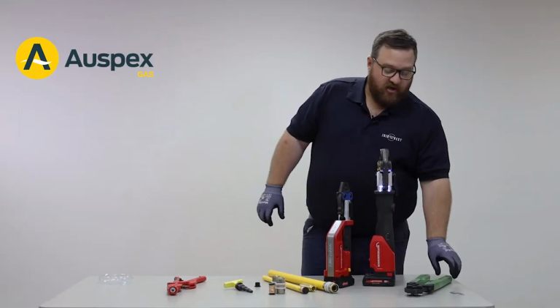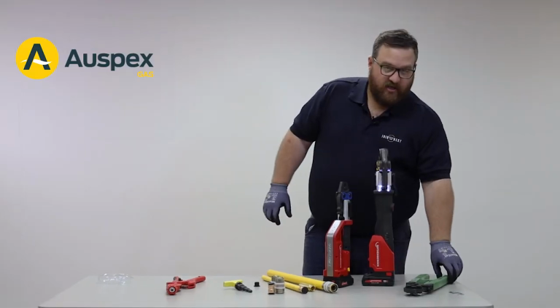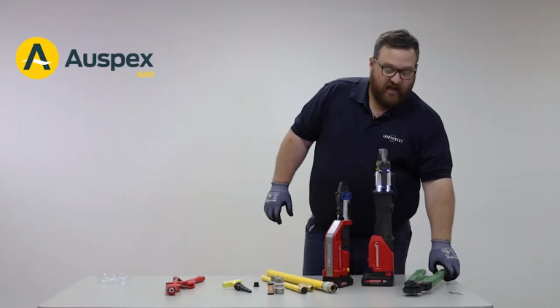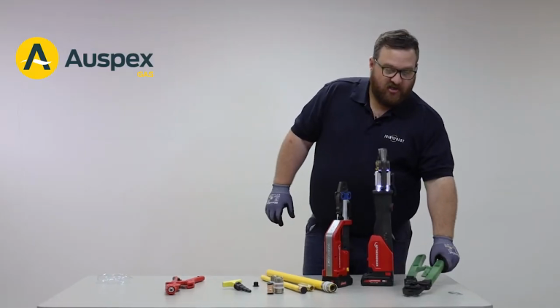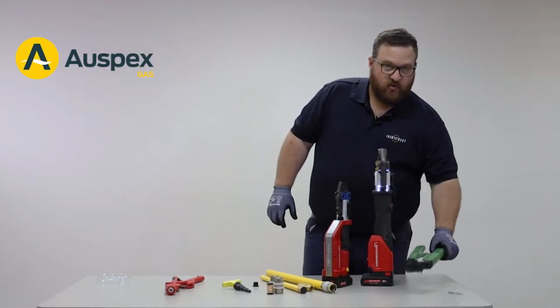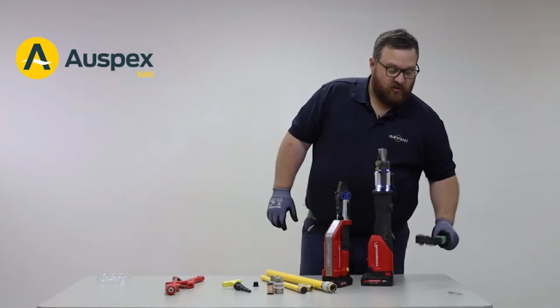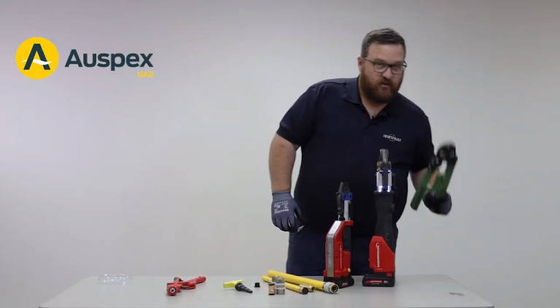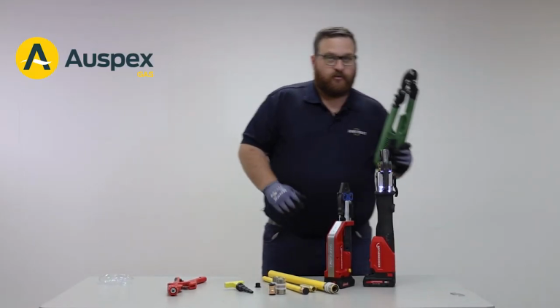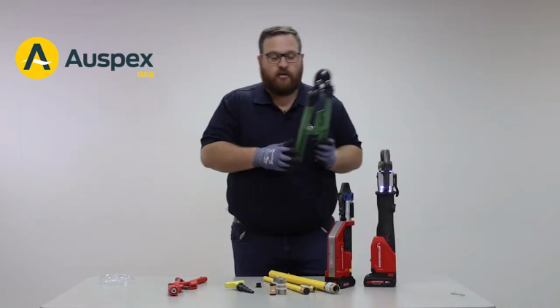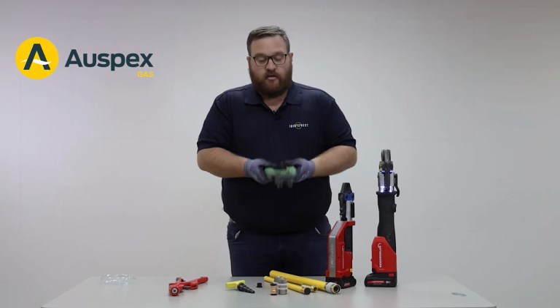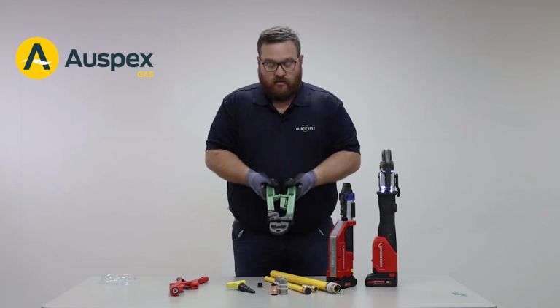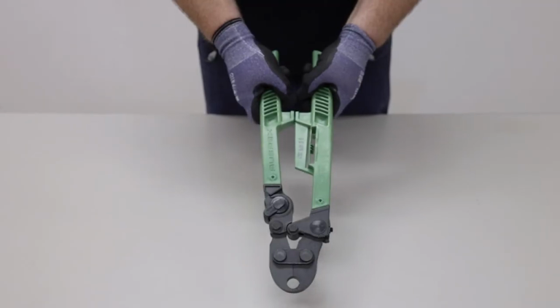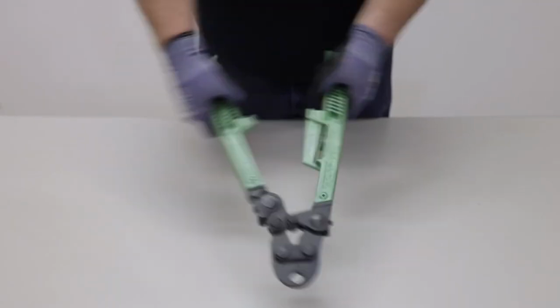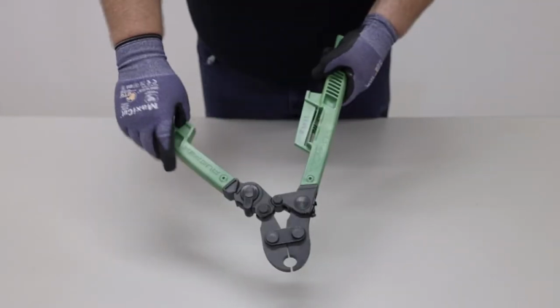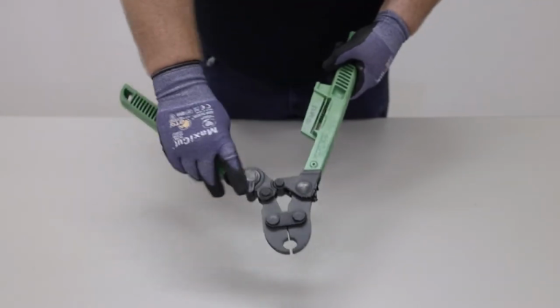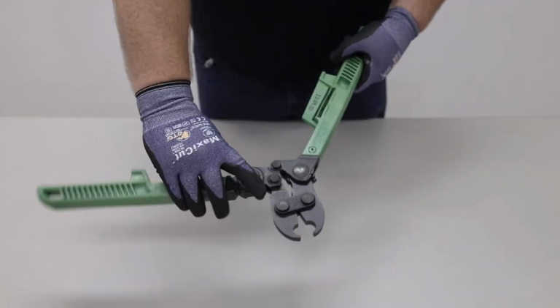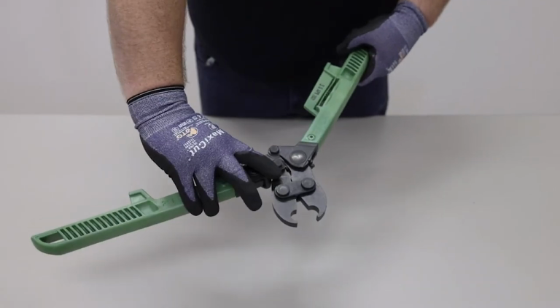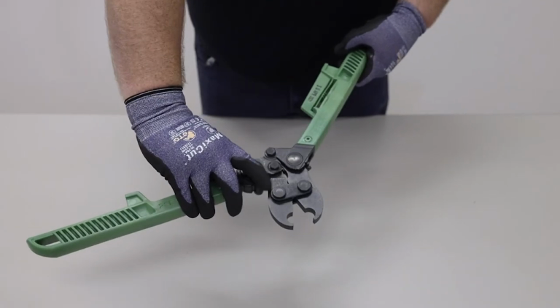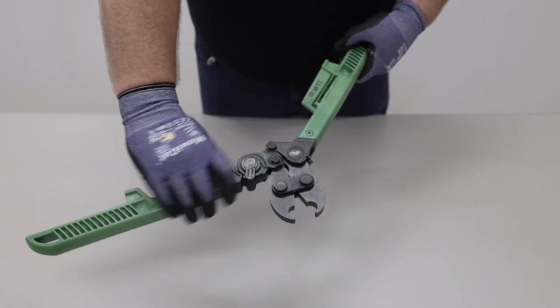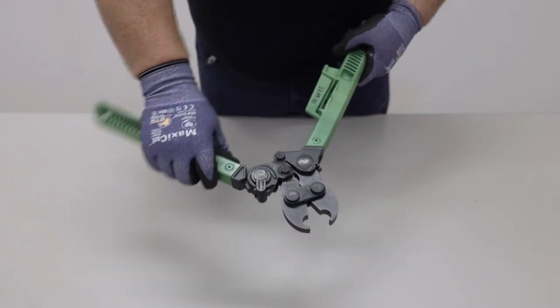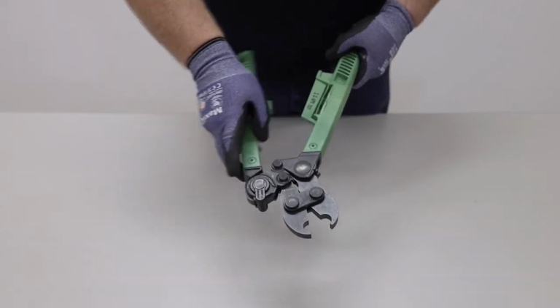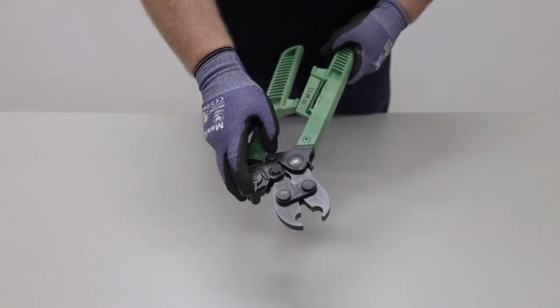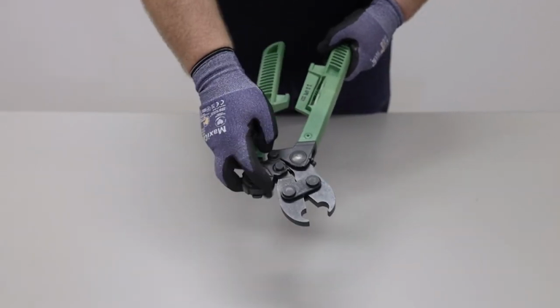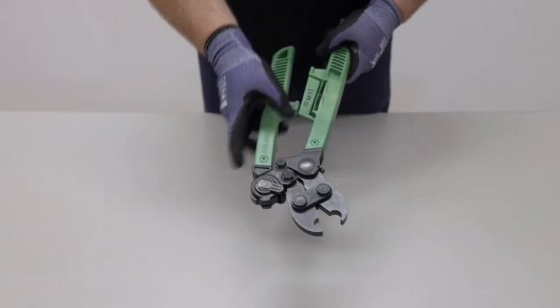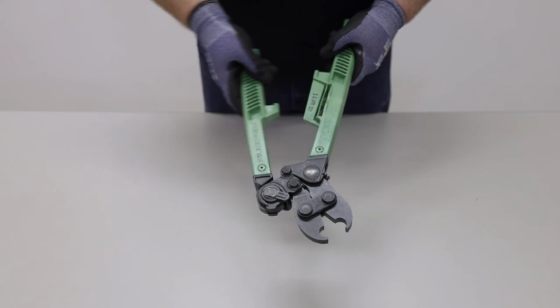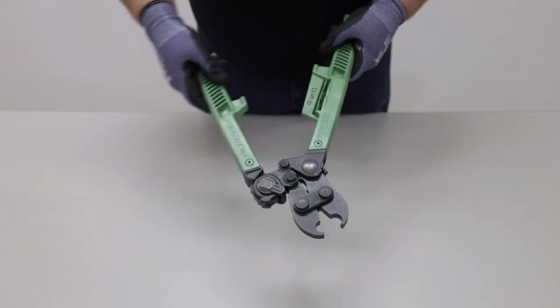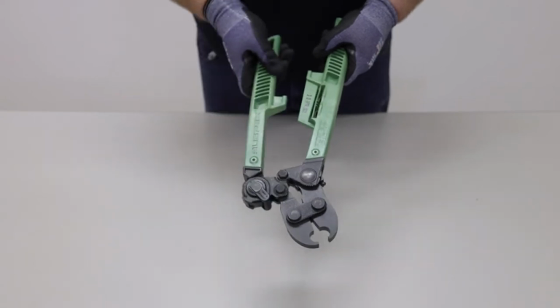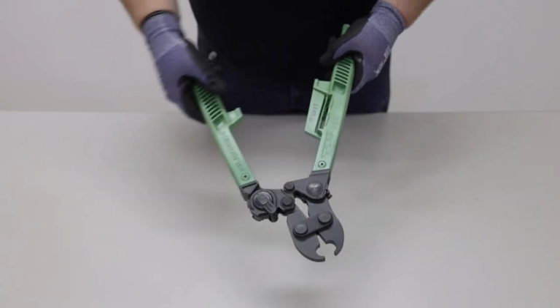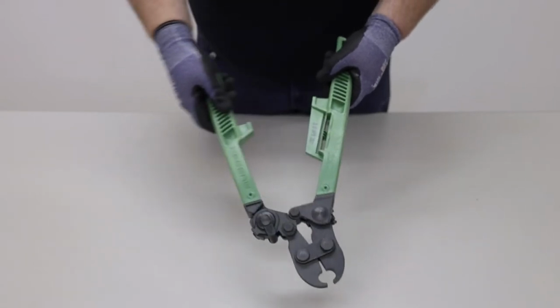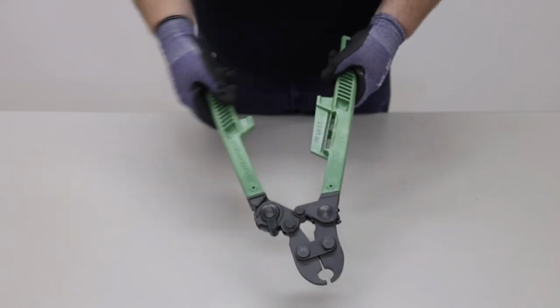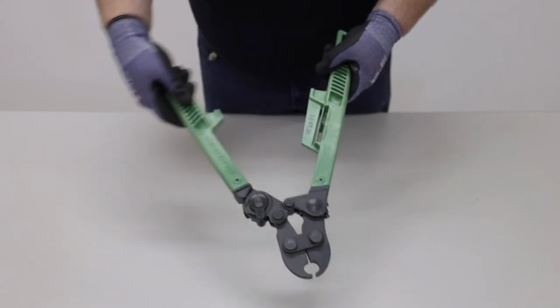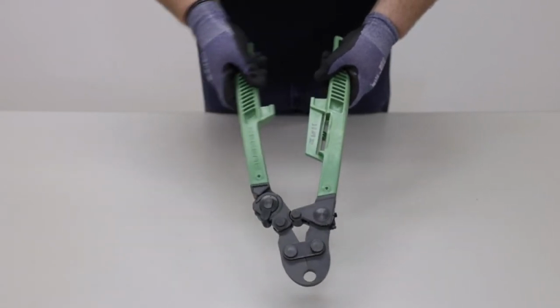Alternatively, a hand ratchet tool can be used. This has the added feature of a ratchet, which means the tool can be operated in short, sharp bursts in confined spaces.